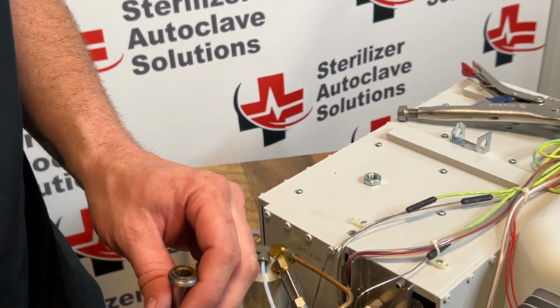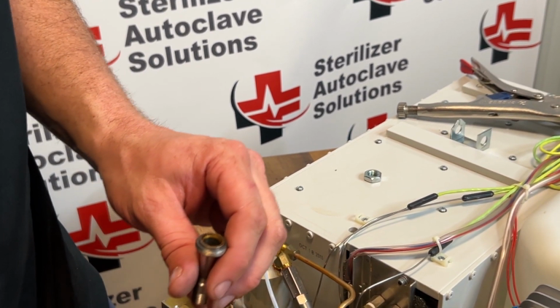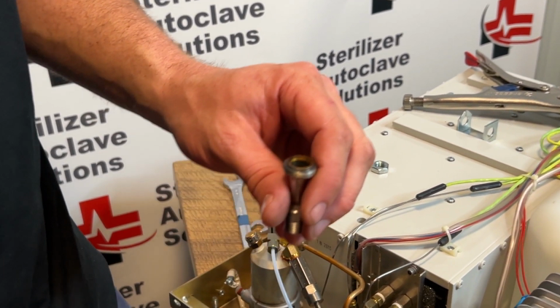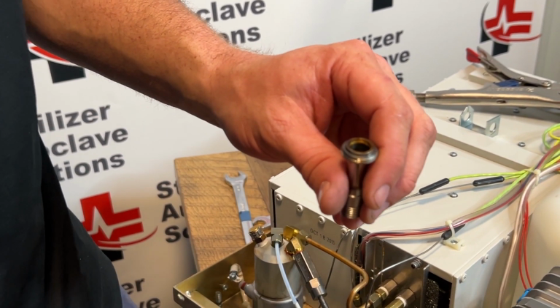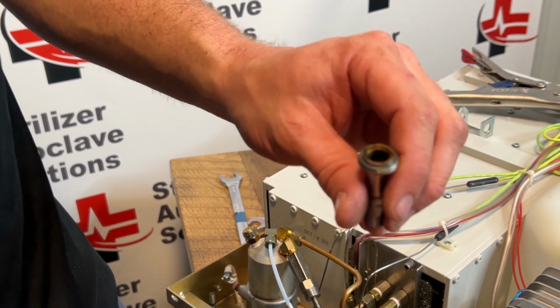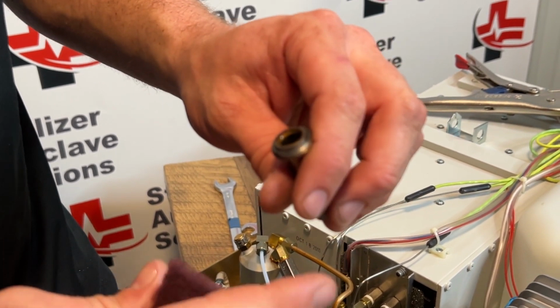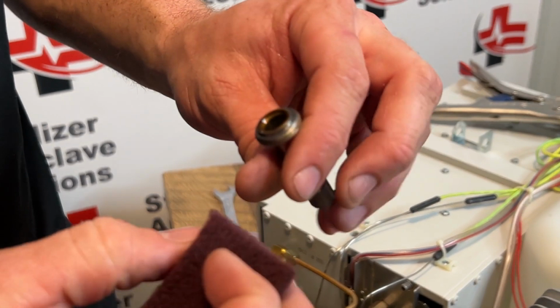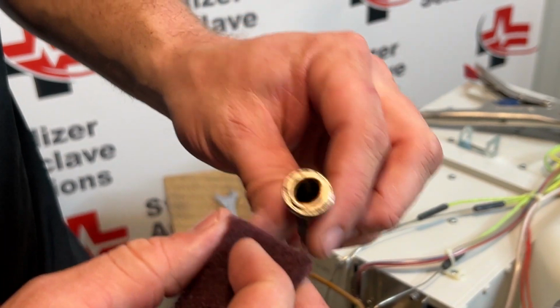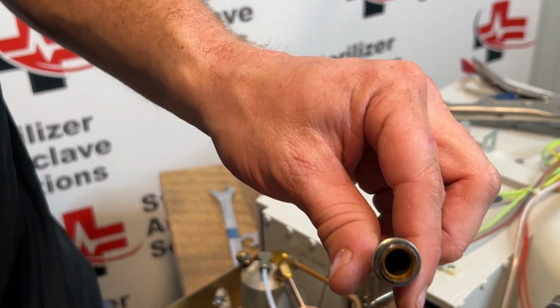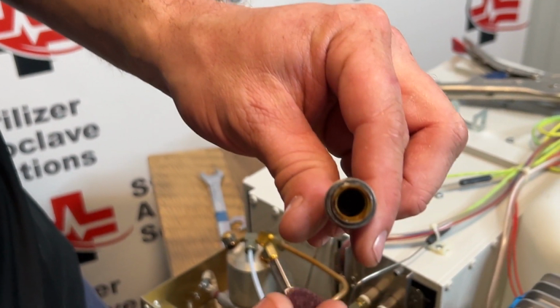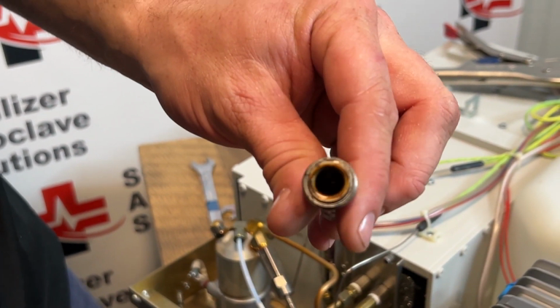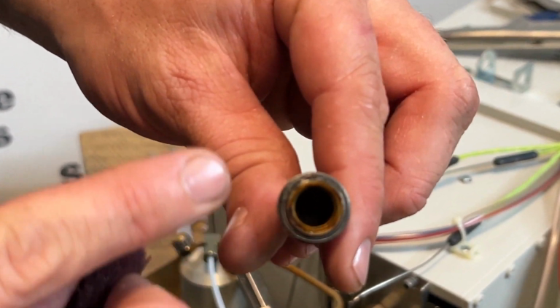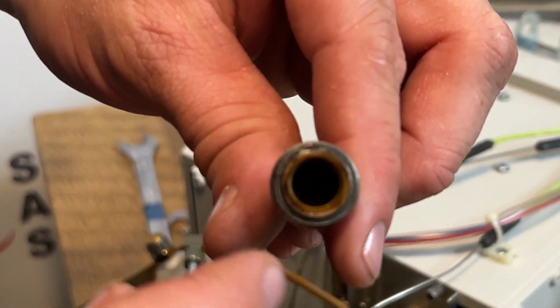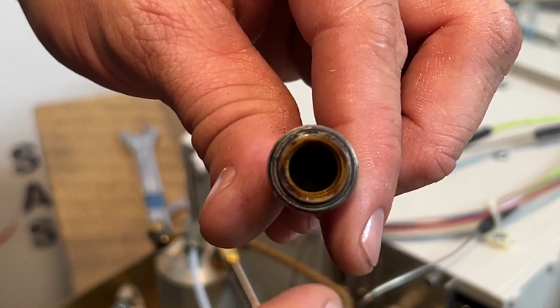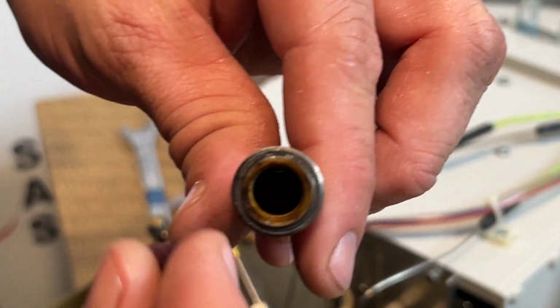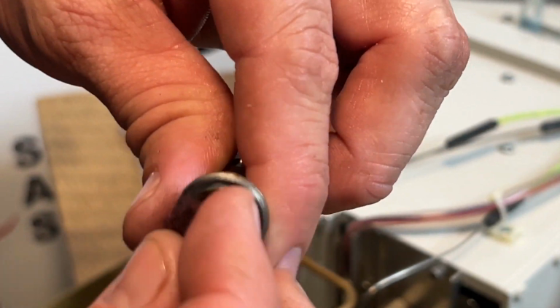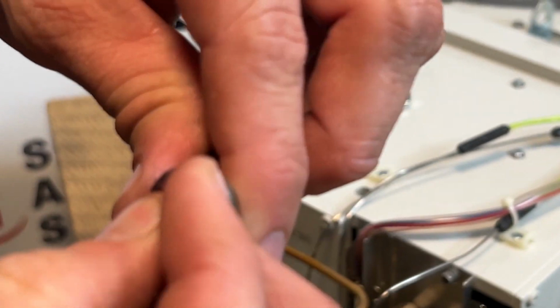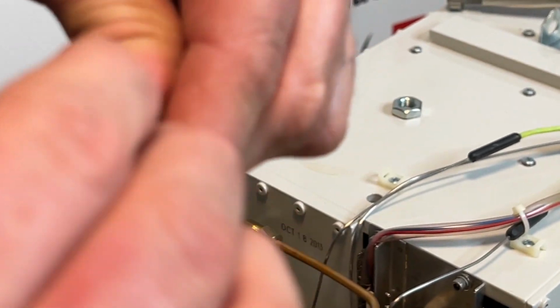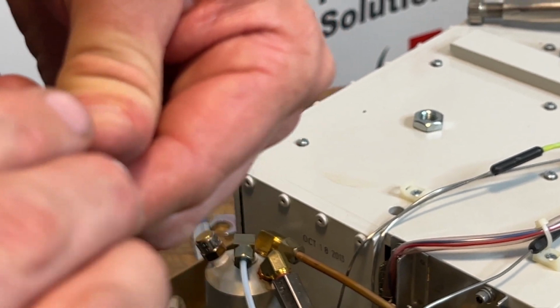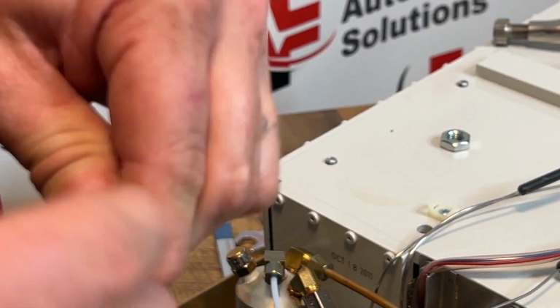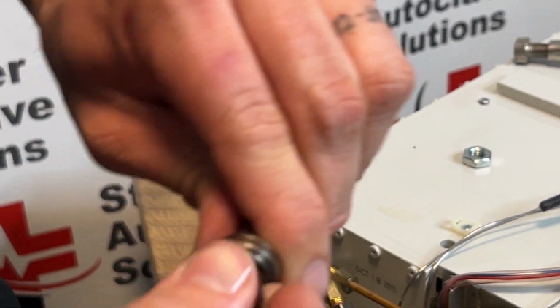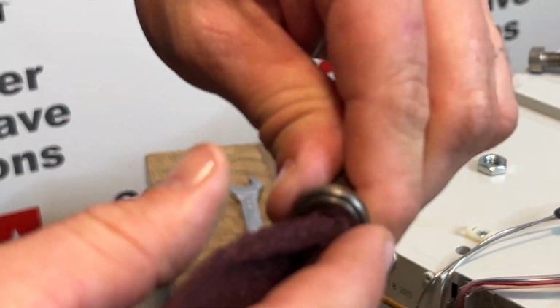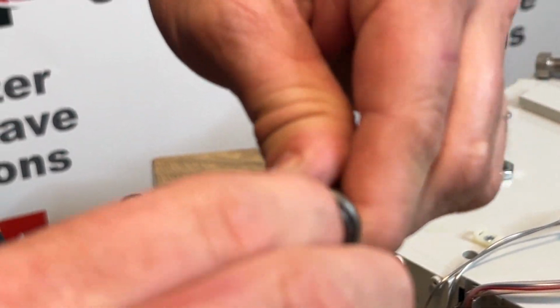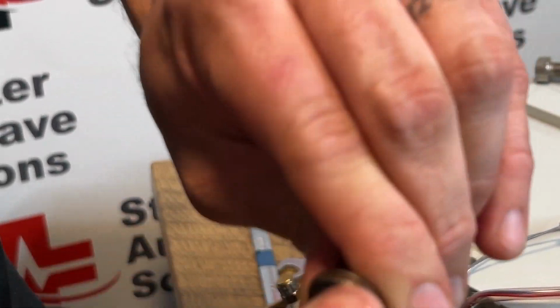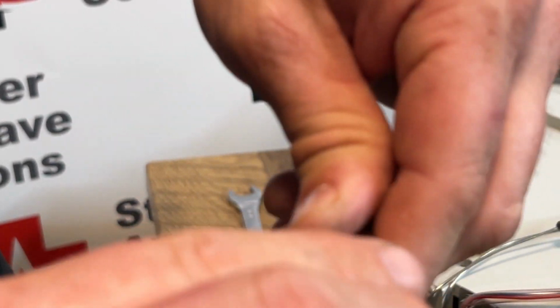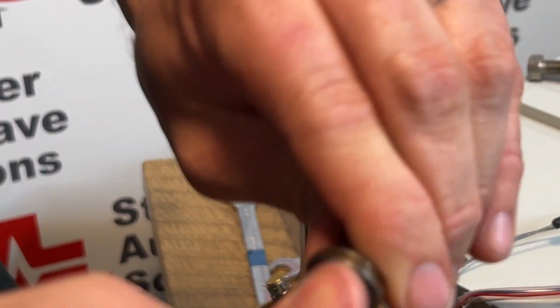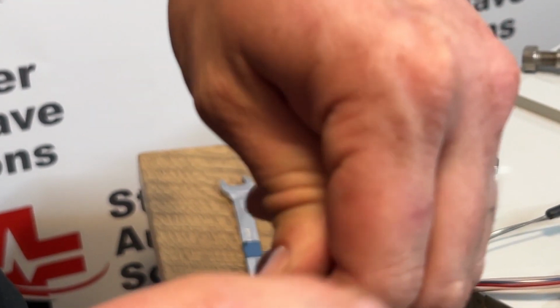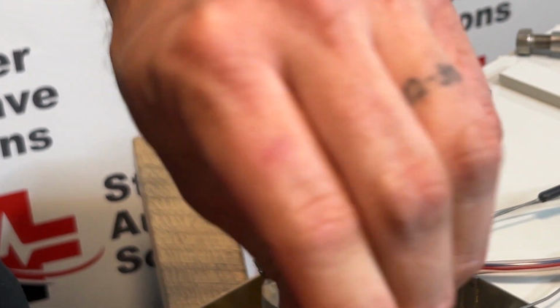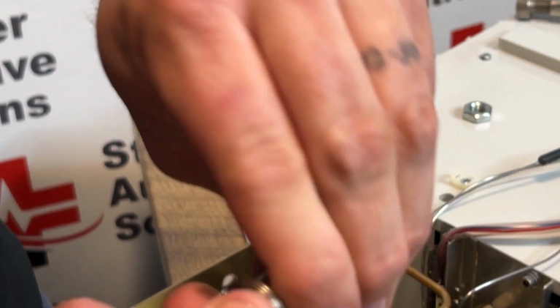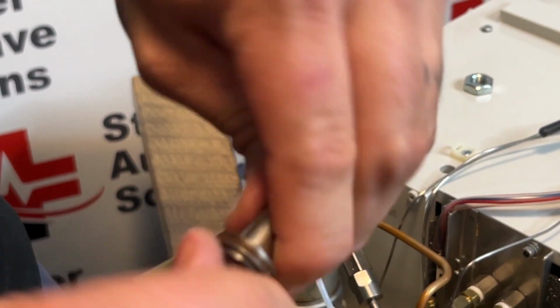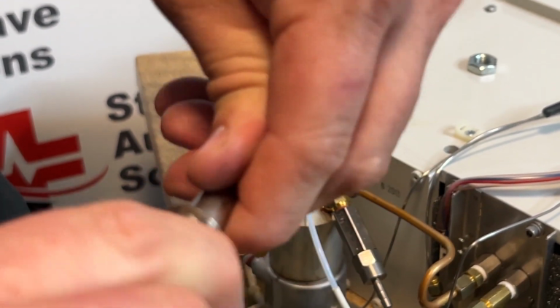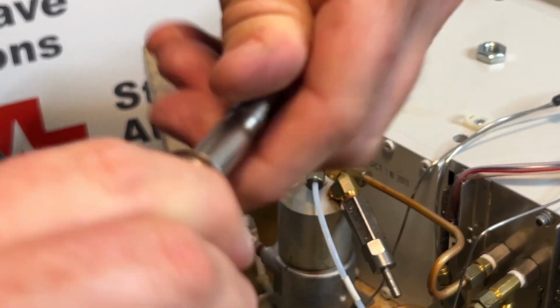If this was going back into use, I would be cleaning that up fully. On the inside of here, do you see all the discoloration? I'm going to take that same Scotch-Brite pad and move that around on the inside.